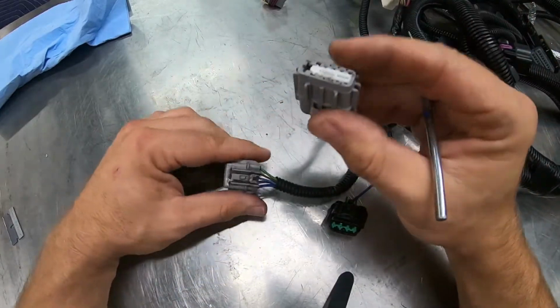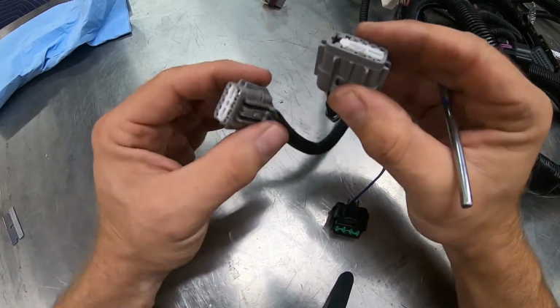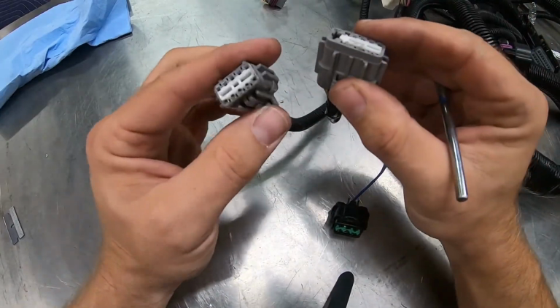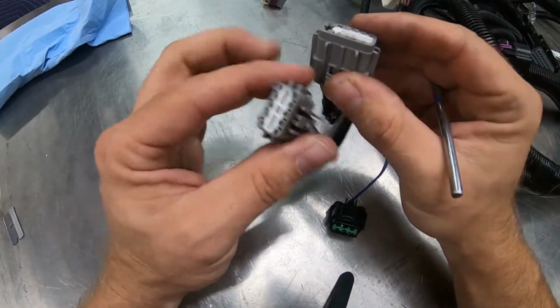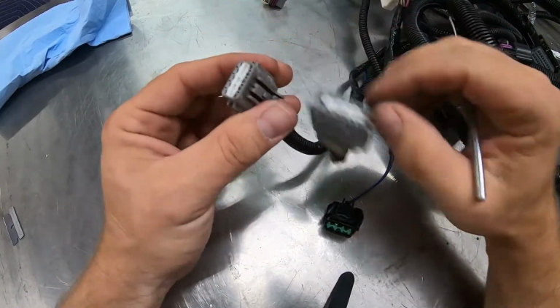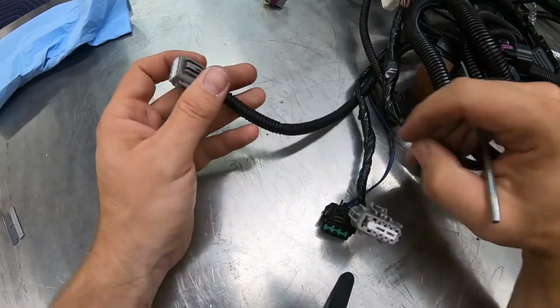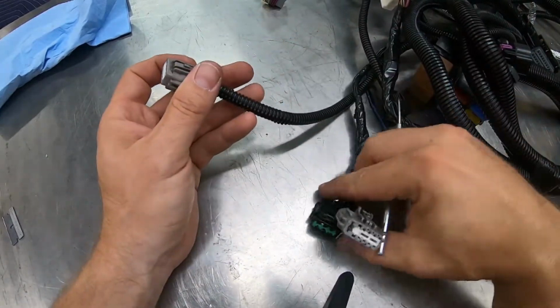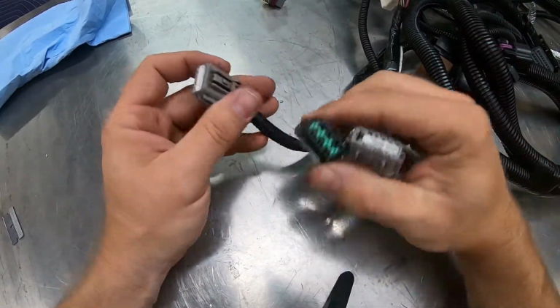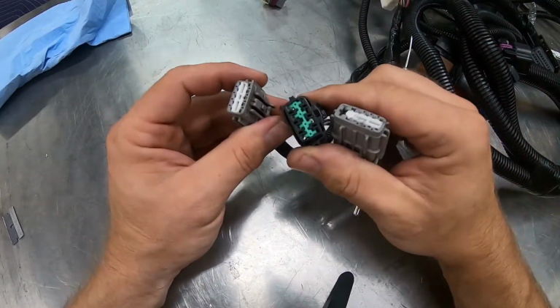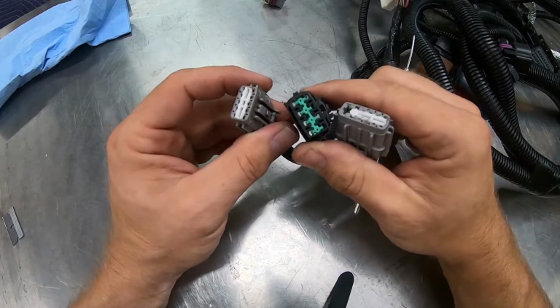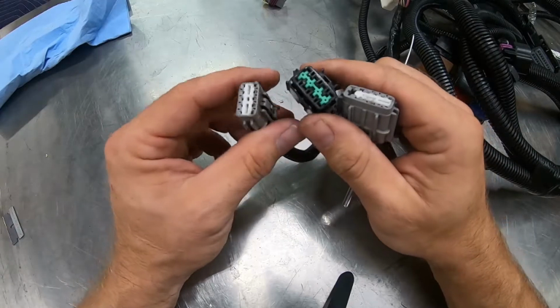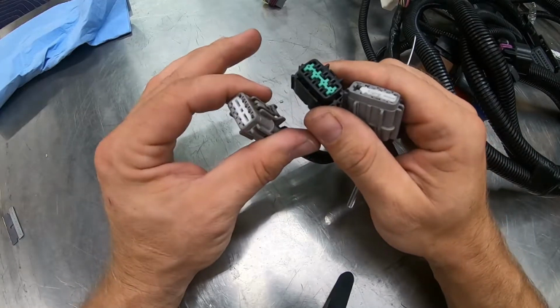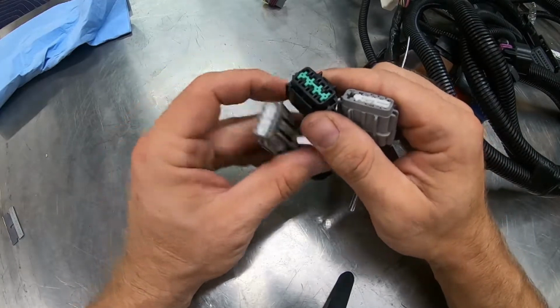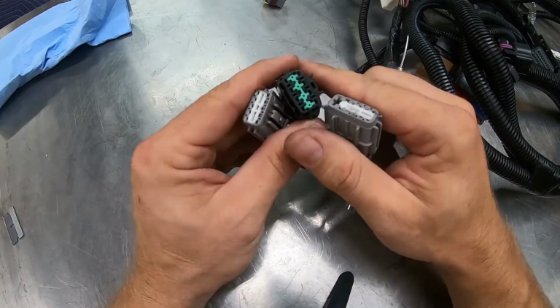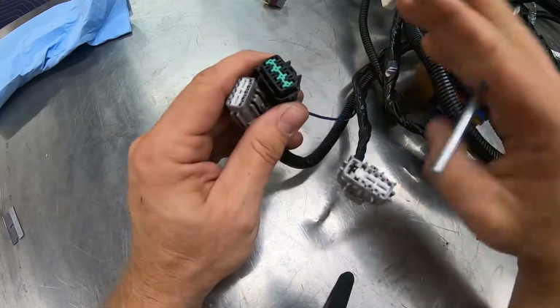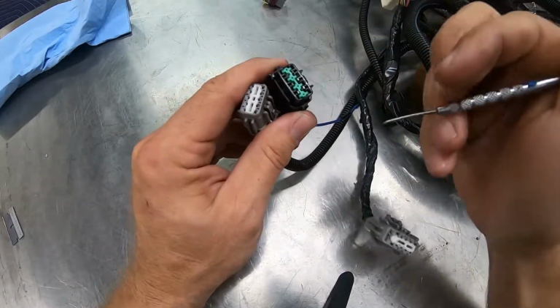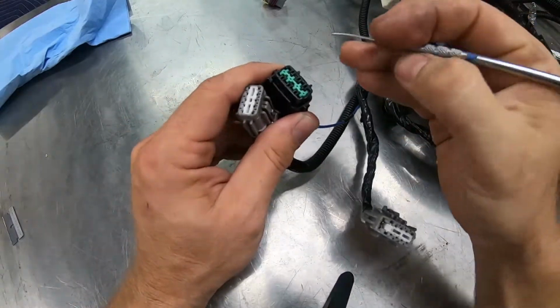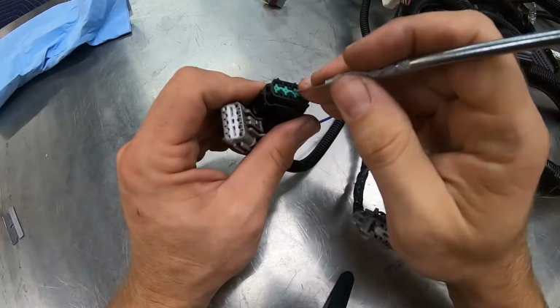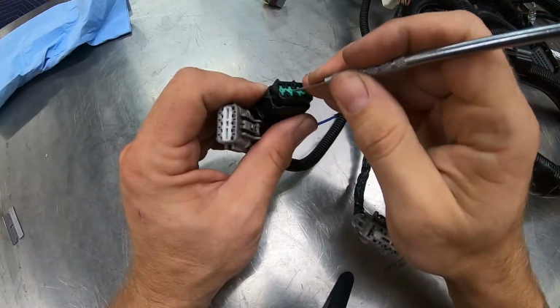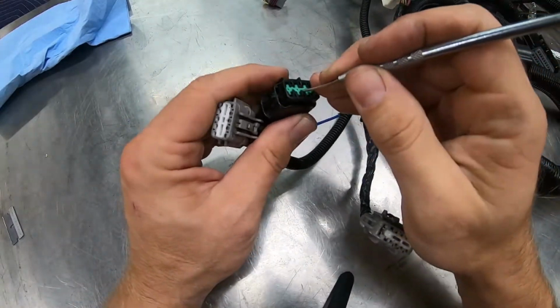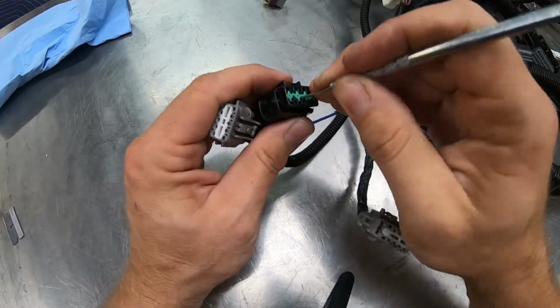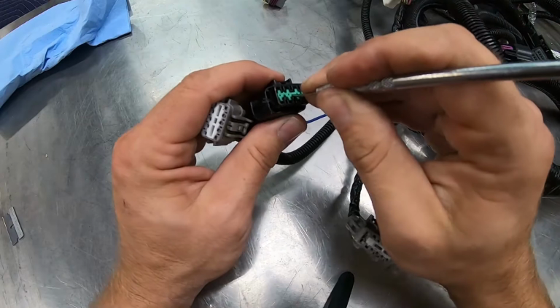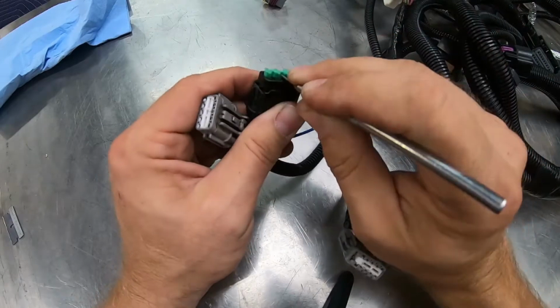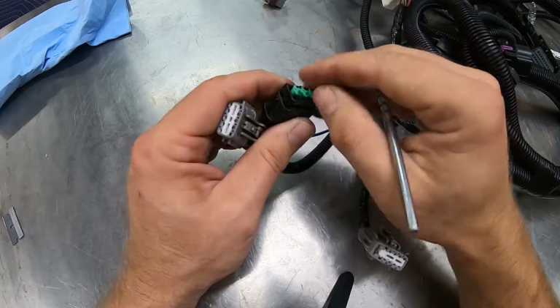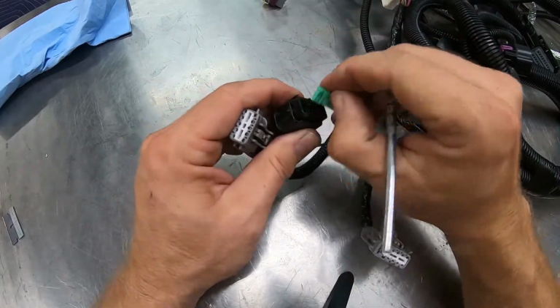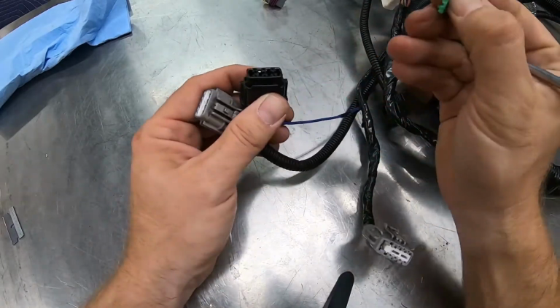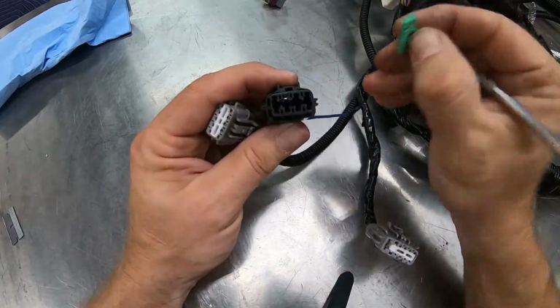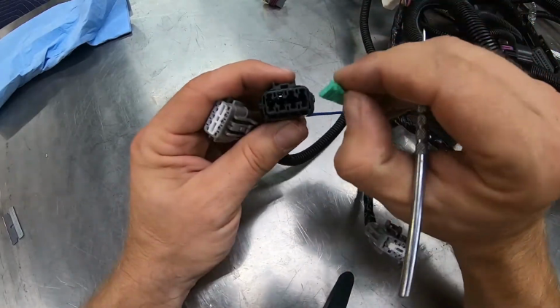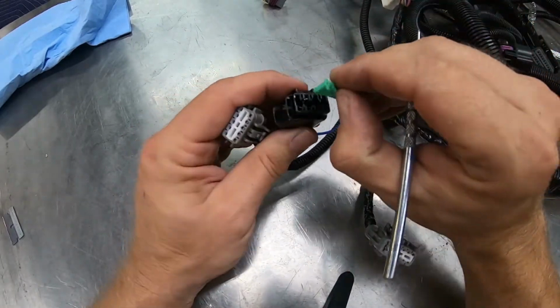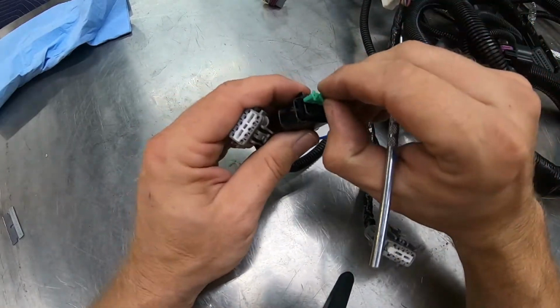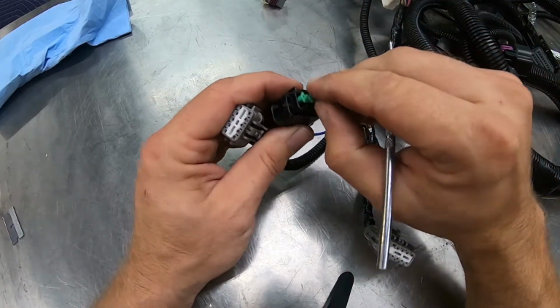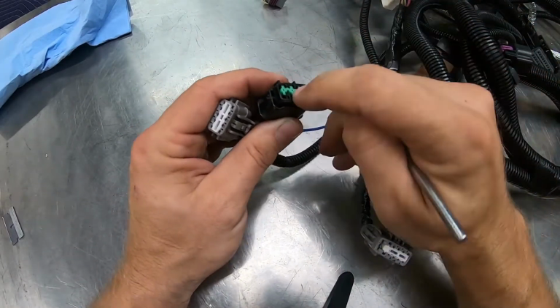The exact same method is used on the F2 and the F3 connector, even though they look different. The retainer clip pries out of the center on the F3, and there are clips inside holding them in place.